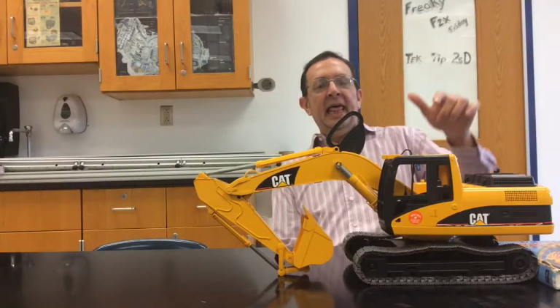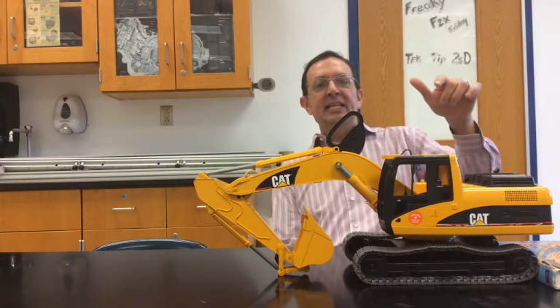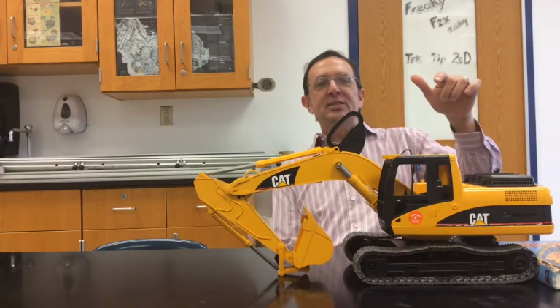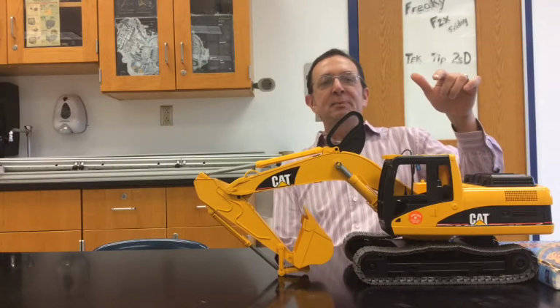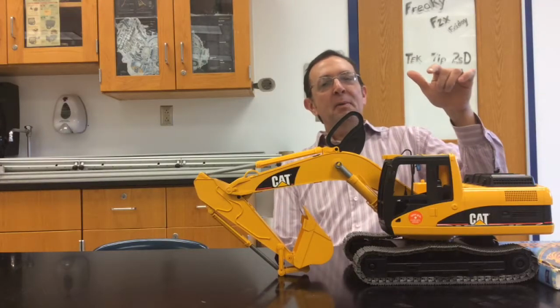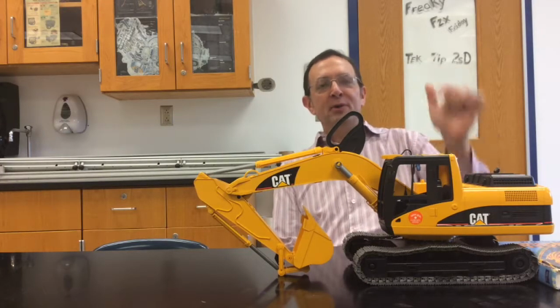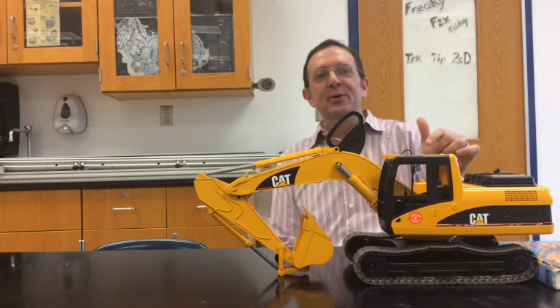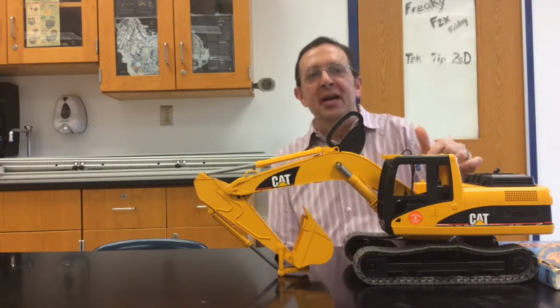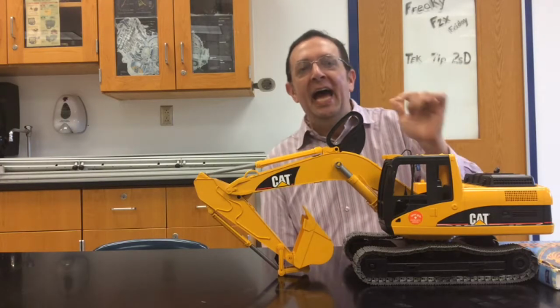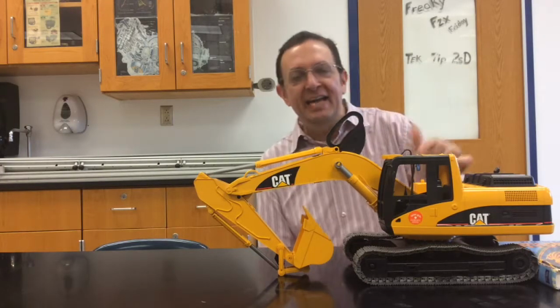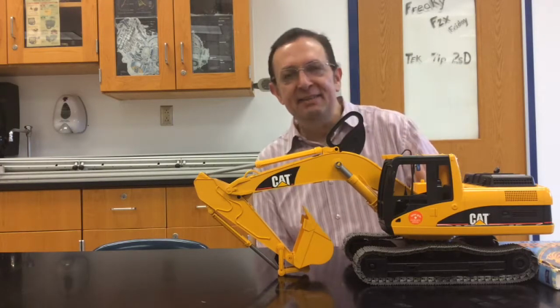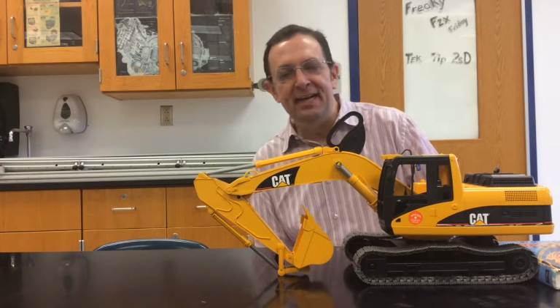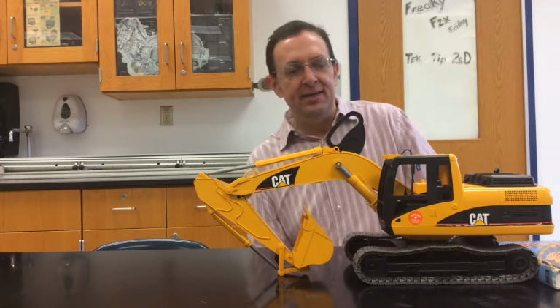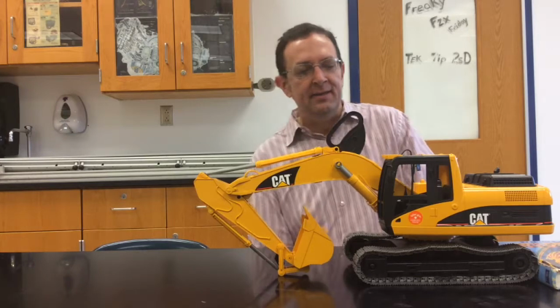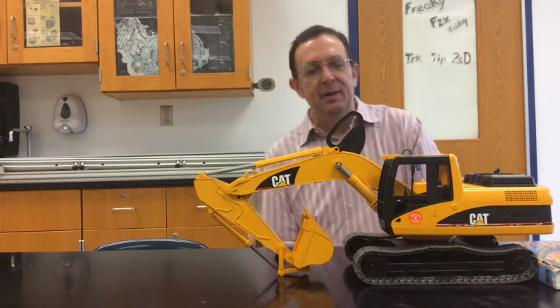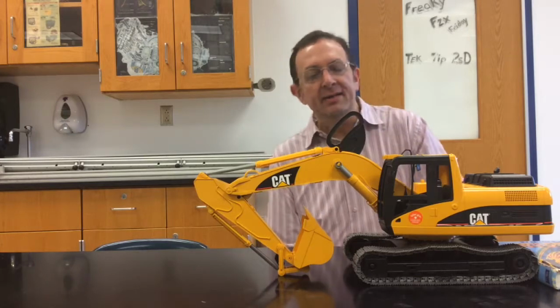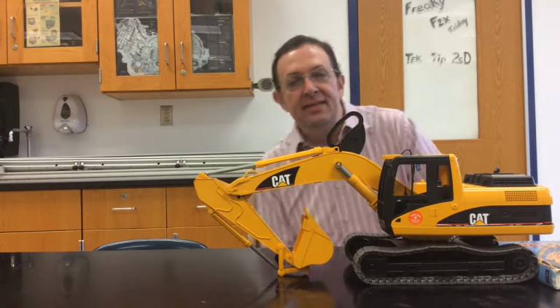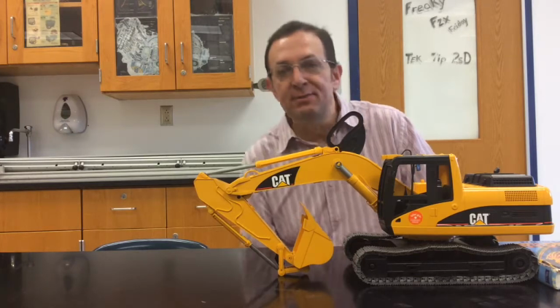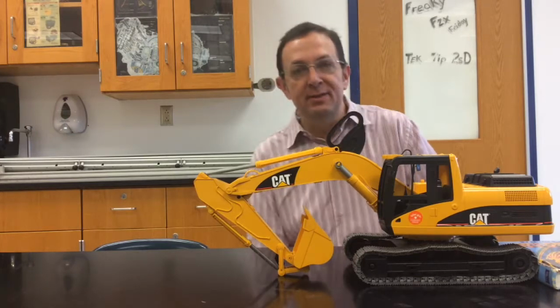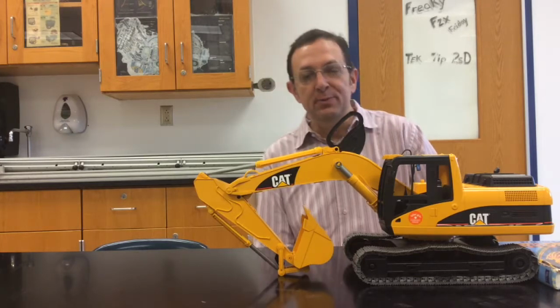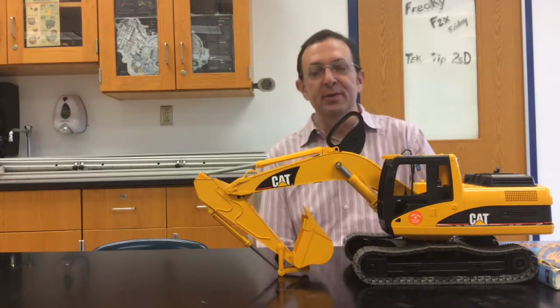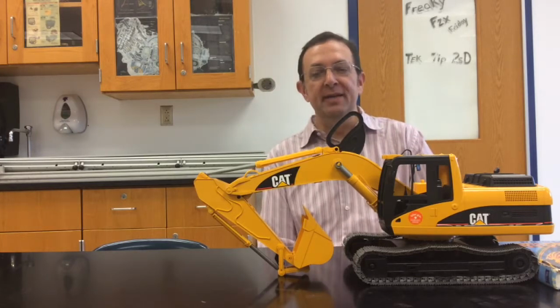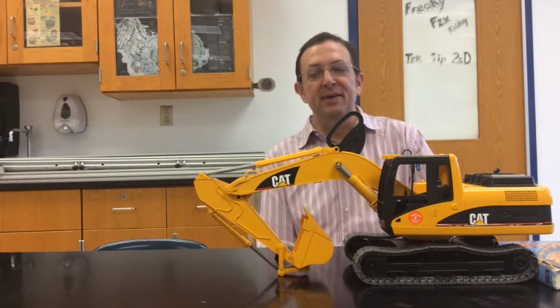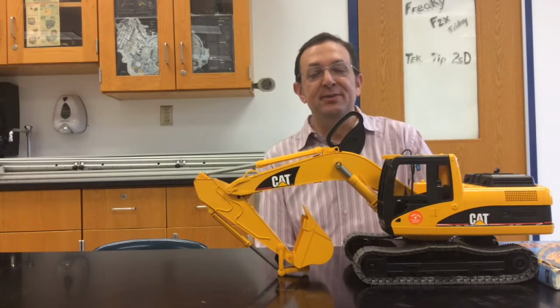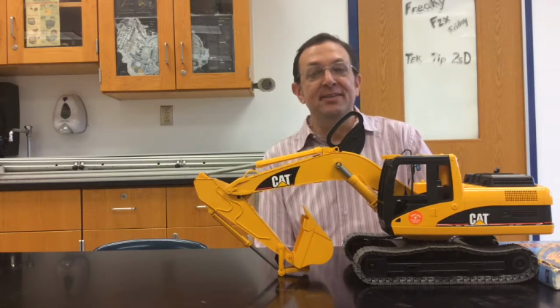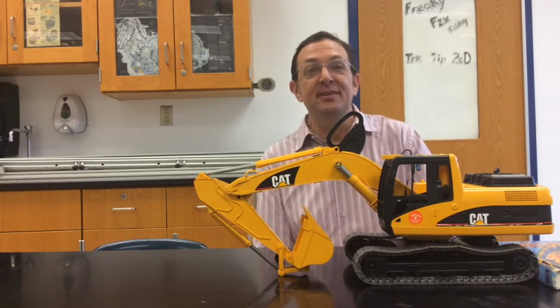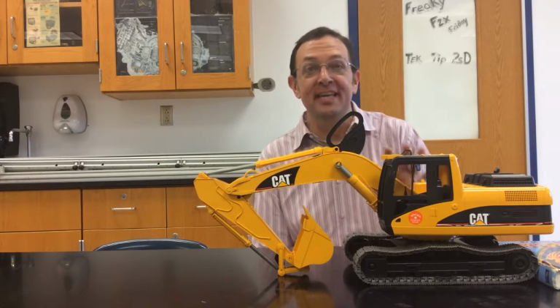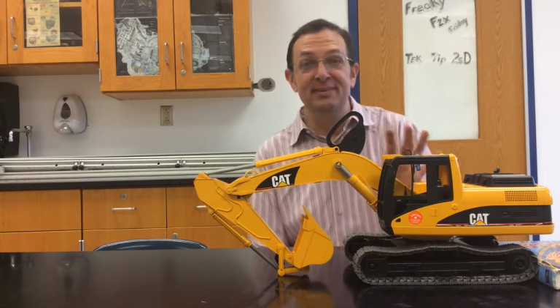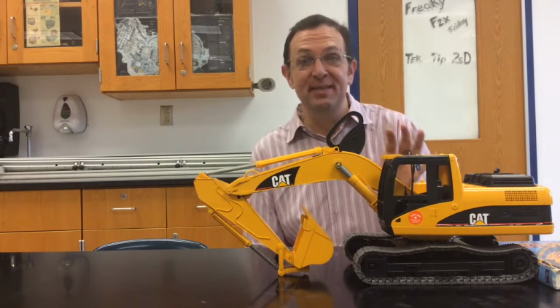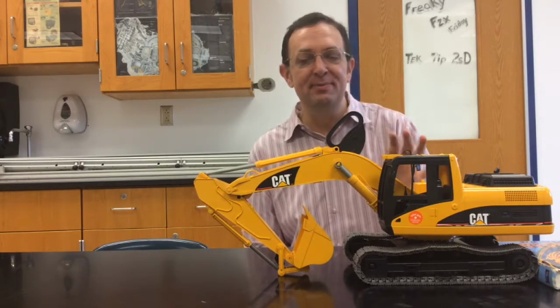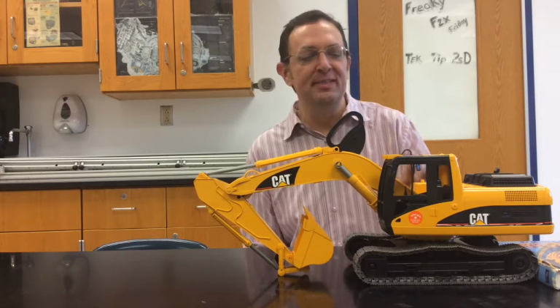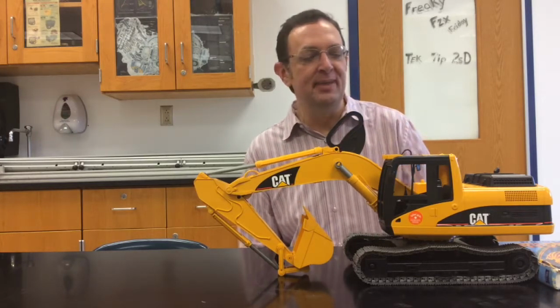This is a Bruder Excavator. Apparently it's a really cool toy manufacturer. This thing is really pretty sweet.